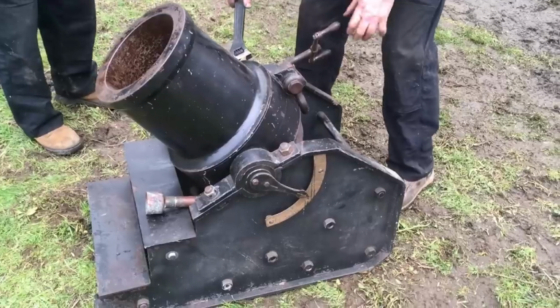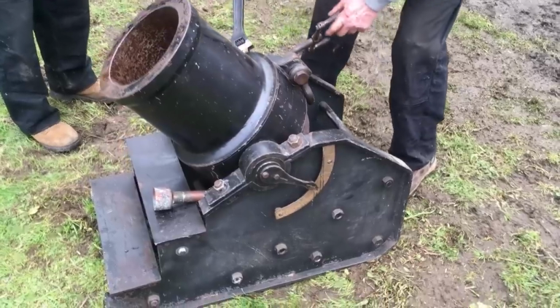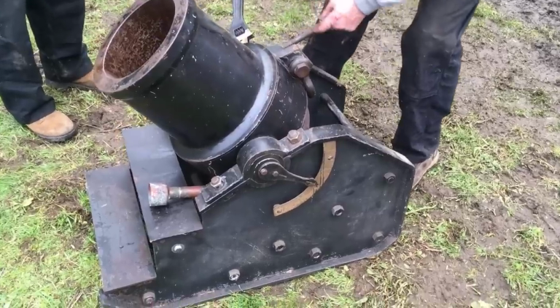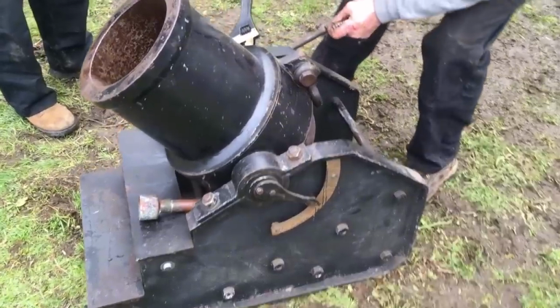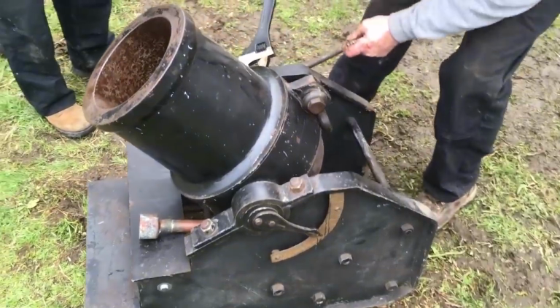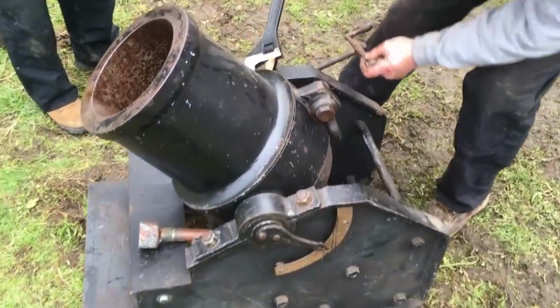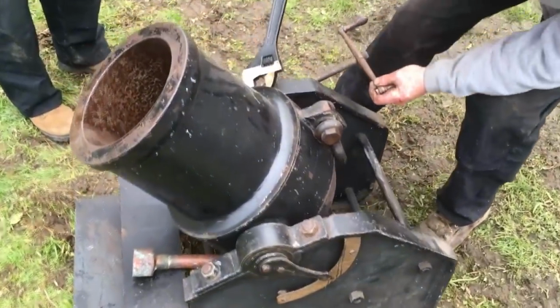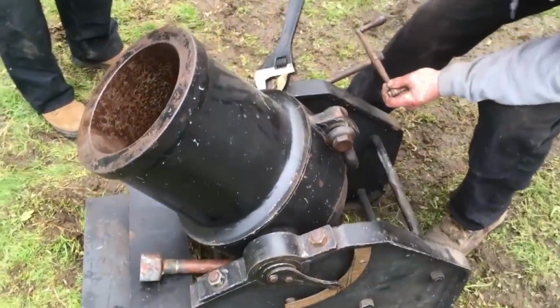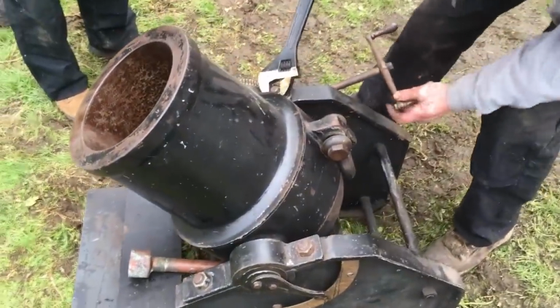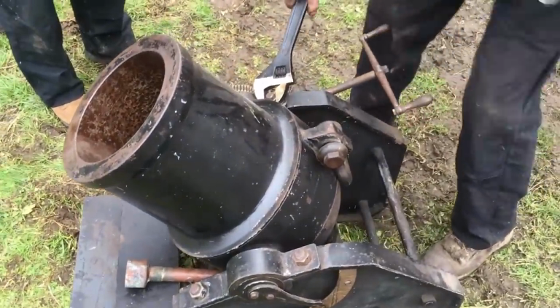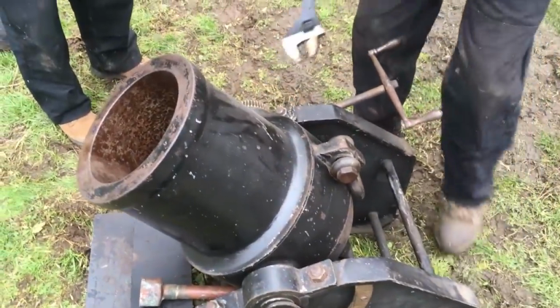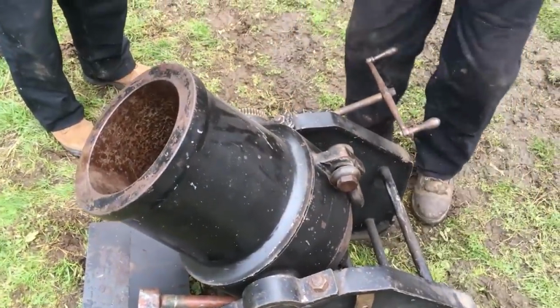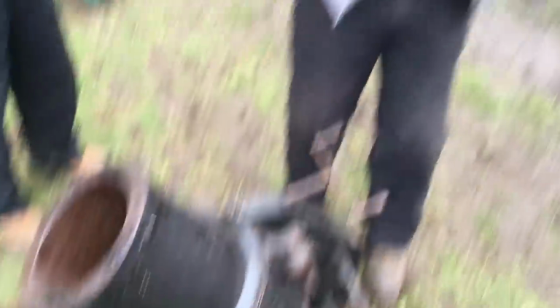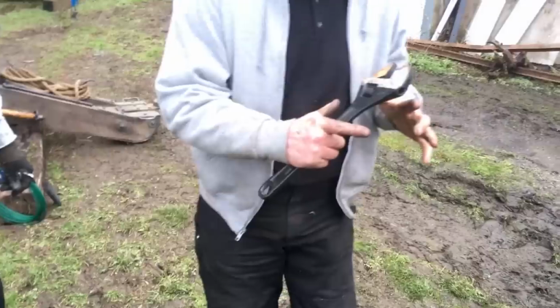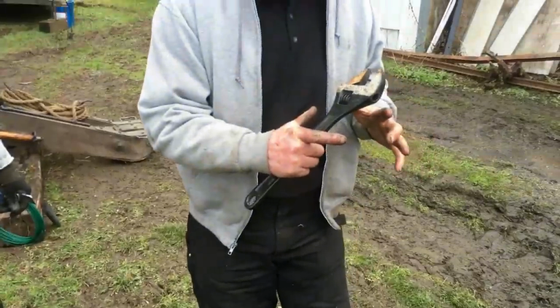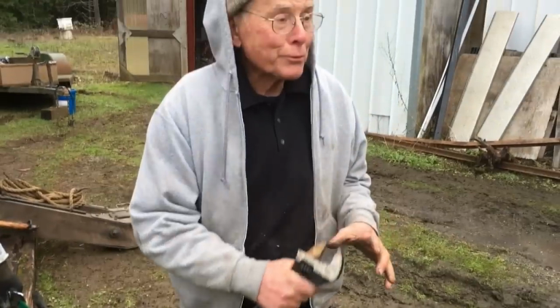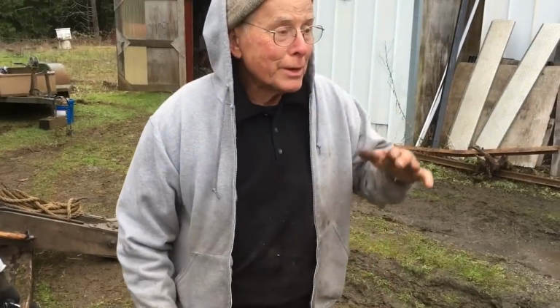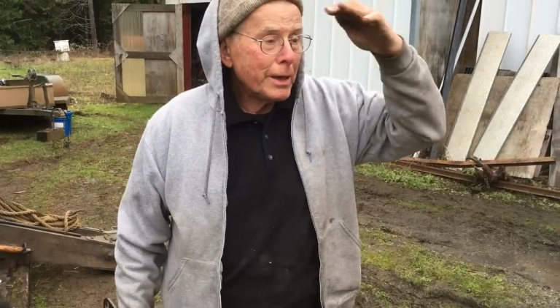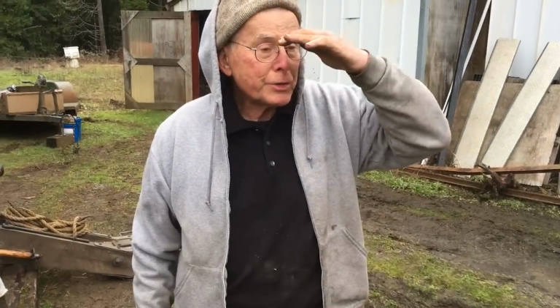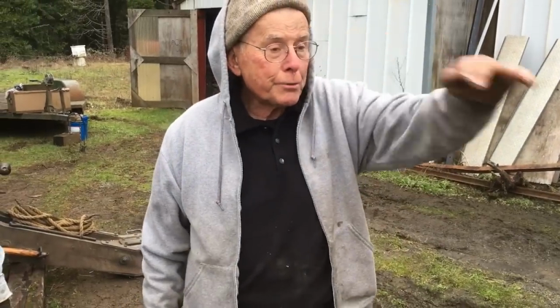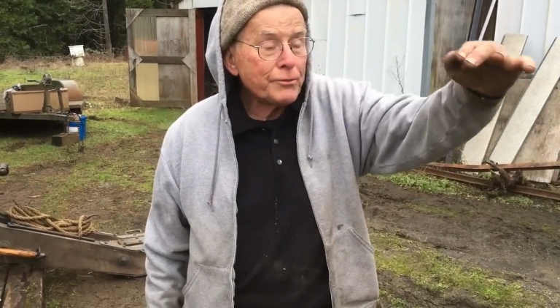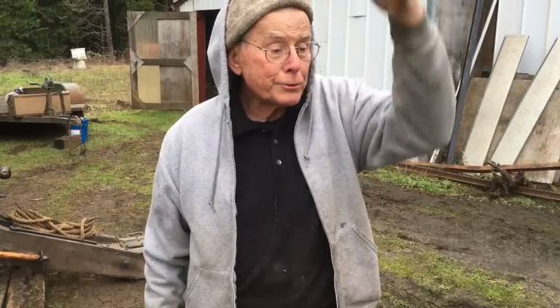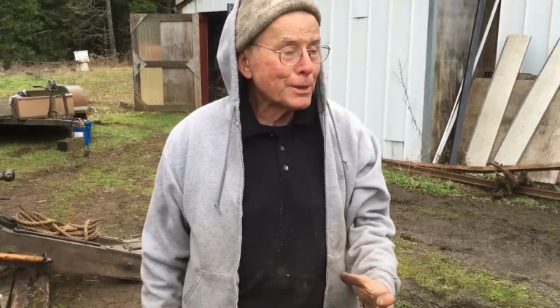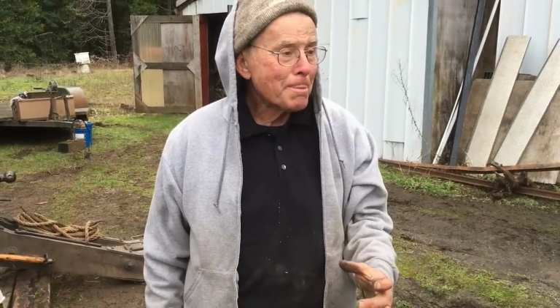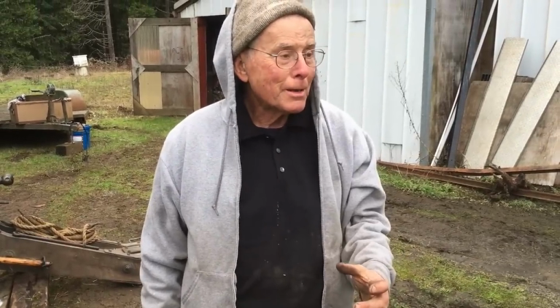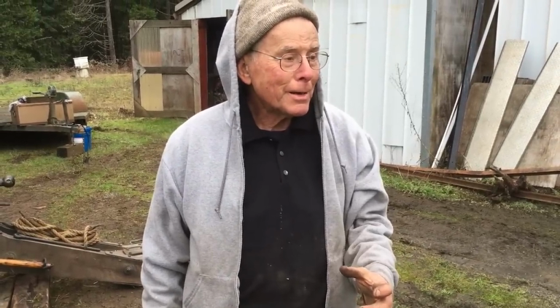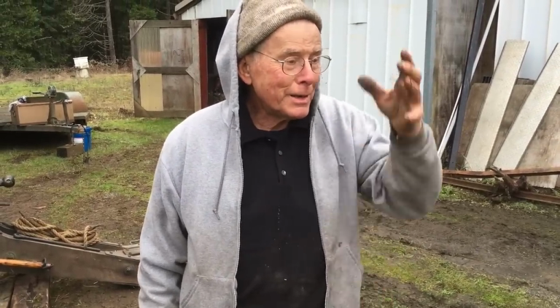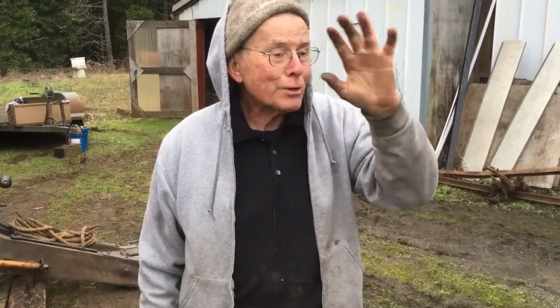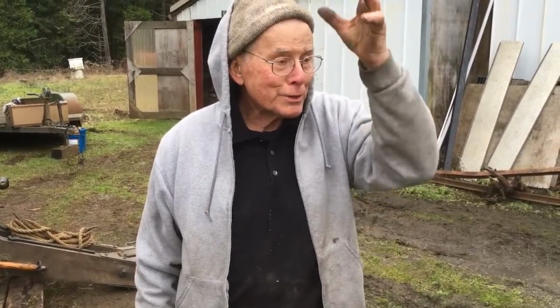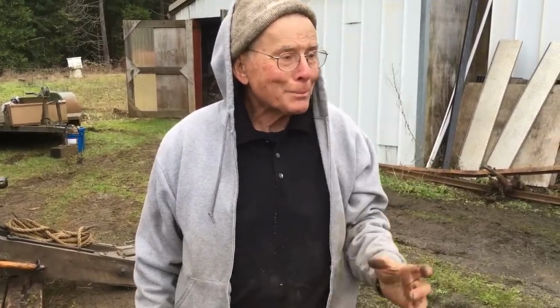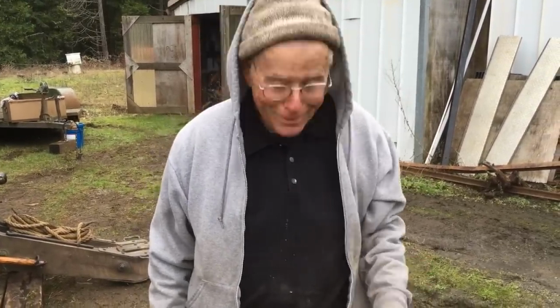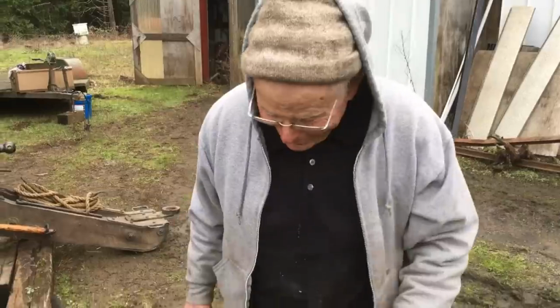We sheared off a cedar tree with one of these bowling balls. Really? It was about that big around where it went through it. Really? And it just cut it right off and dropped. It didn't knock it over. It just dropped. Oh, cool.